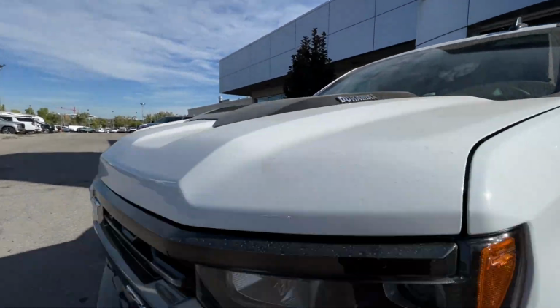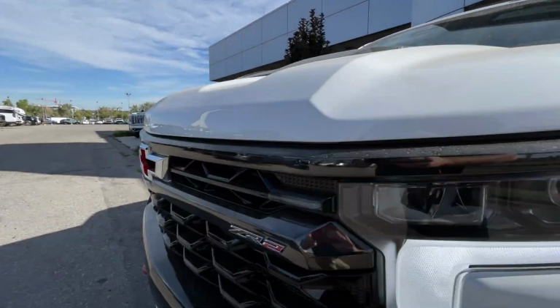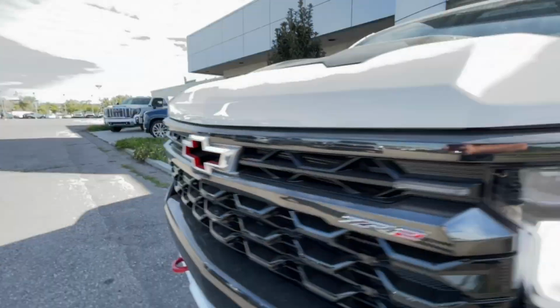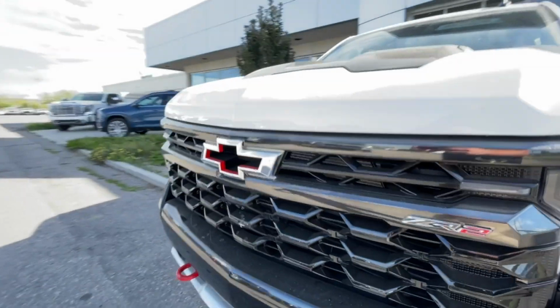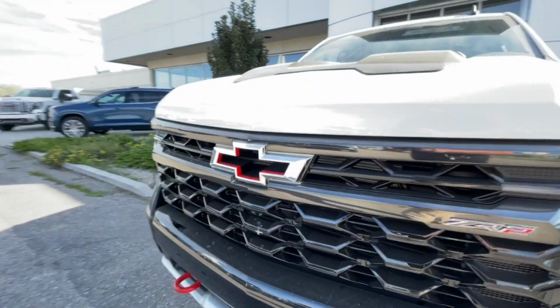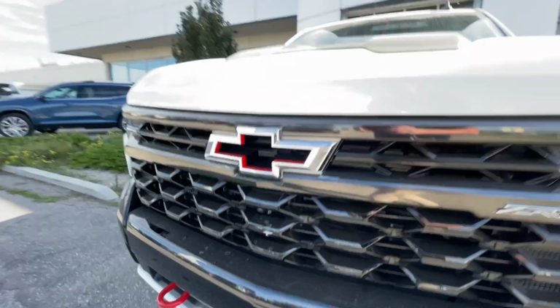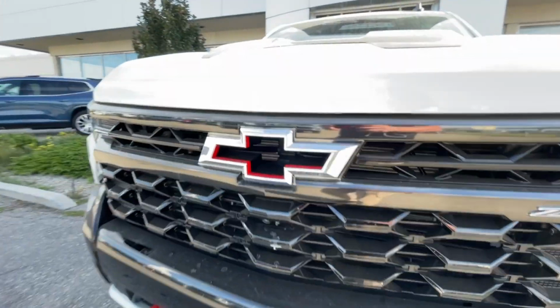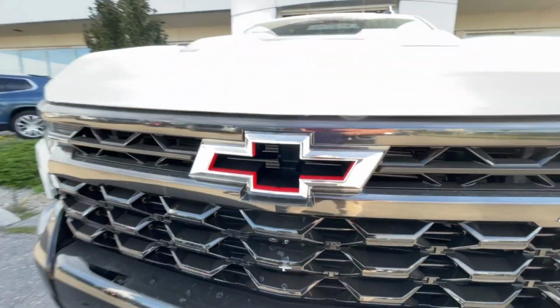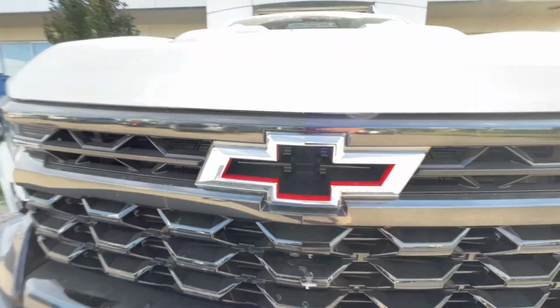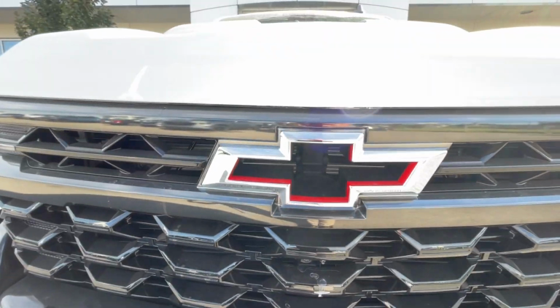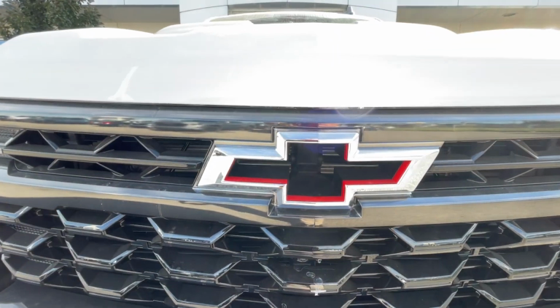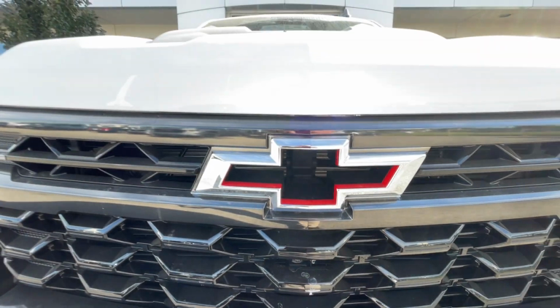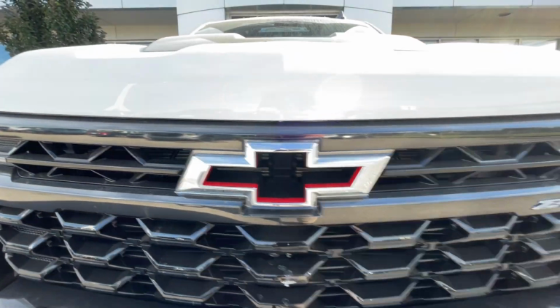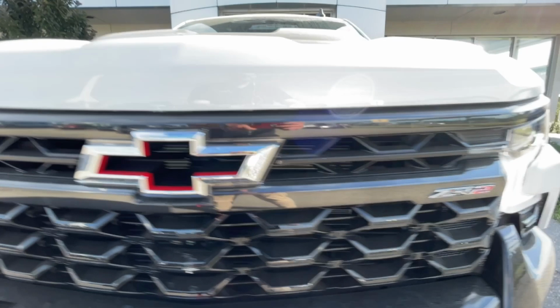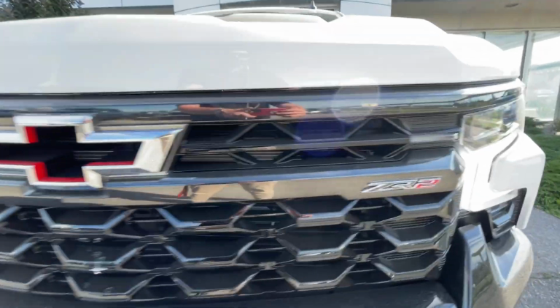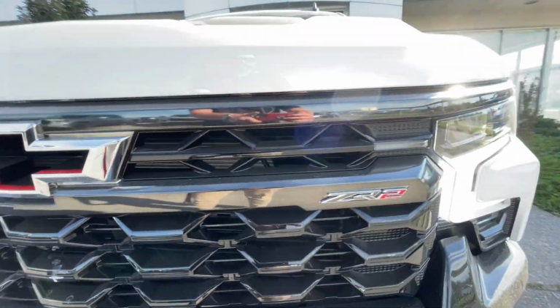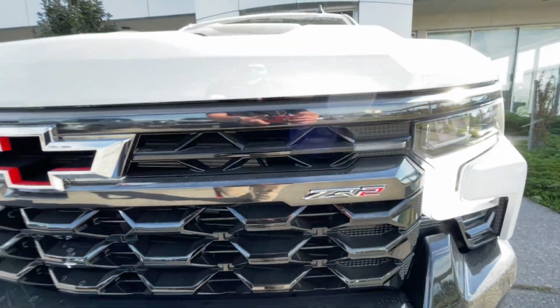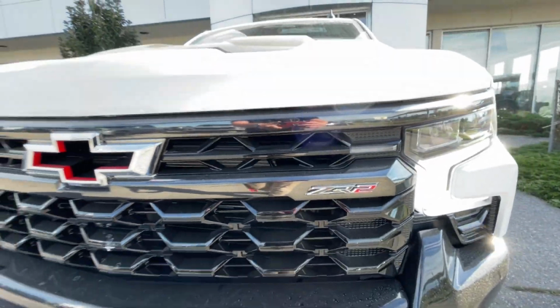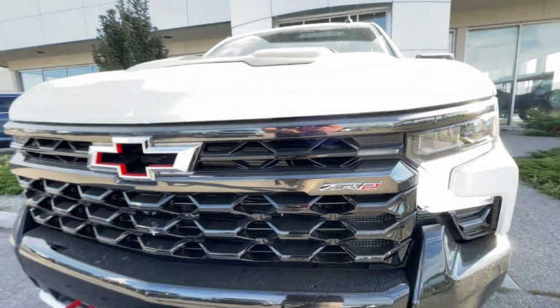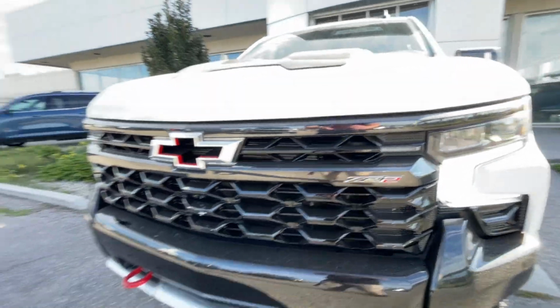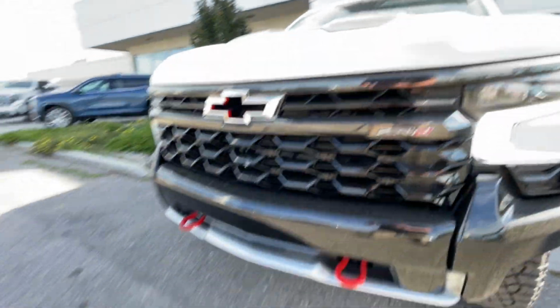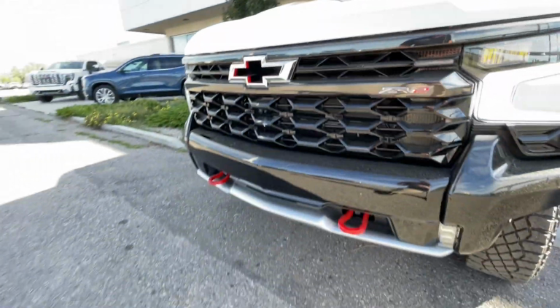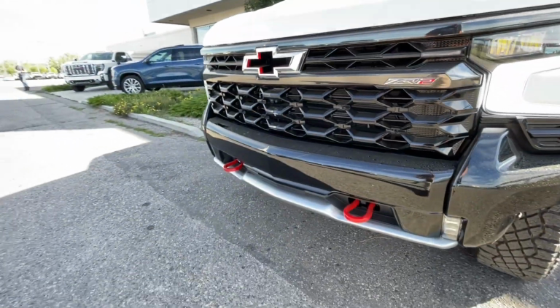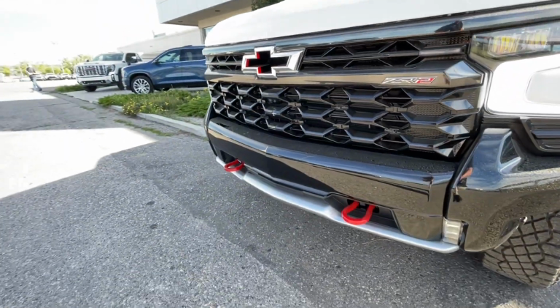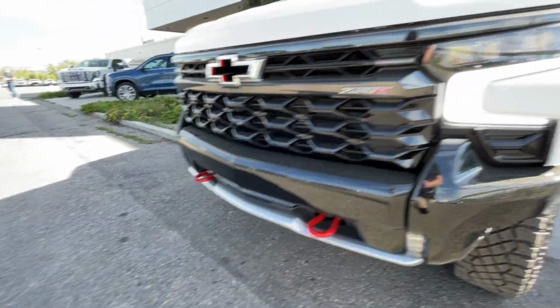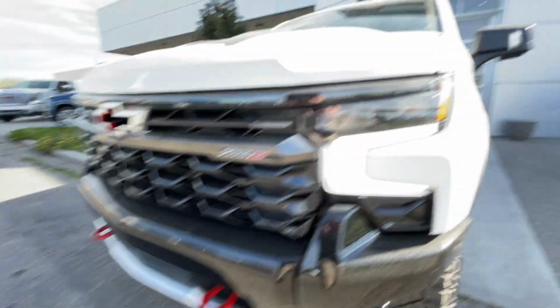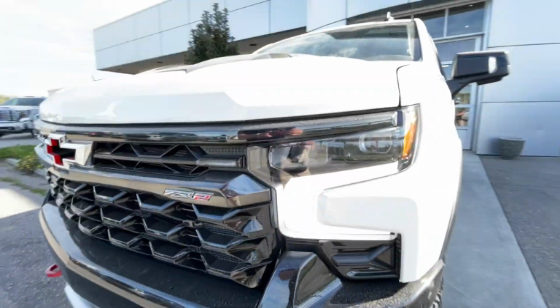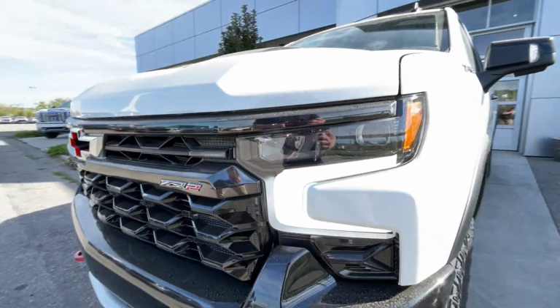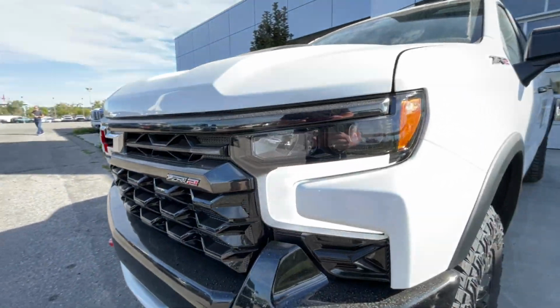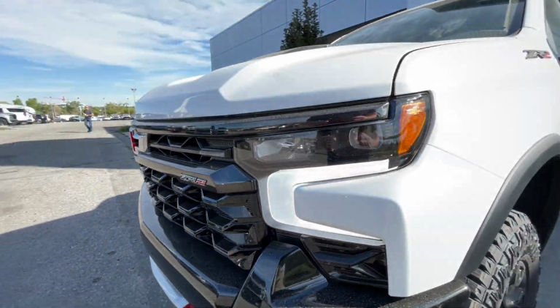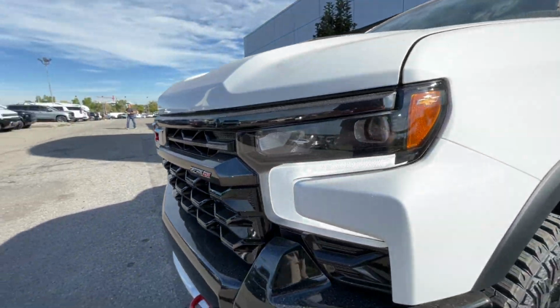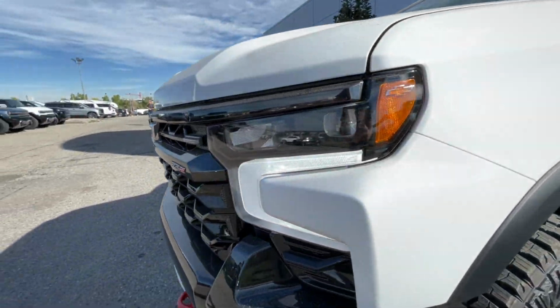Around the front of the vehicle, there's a Chevrolet bowtie cutout in the center of the grille, a ZR2 badge on the grille as well, red recovery hooks, and LED daytime running lights and headlights.